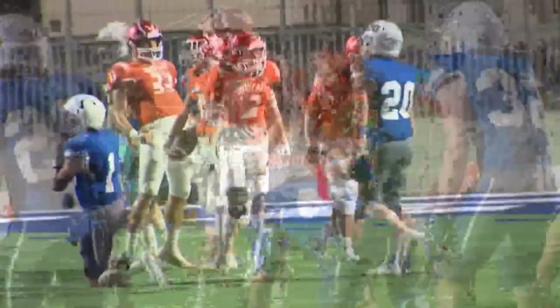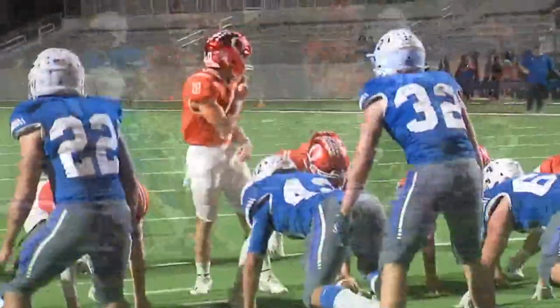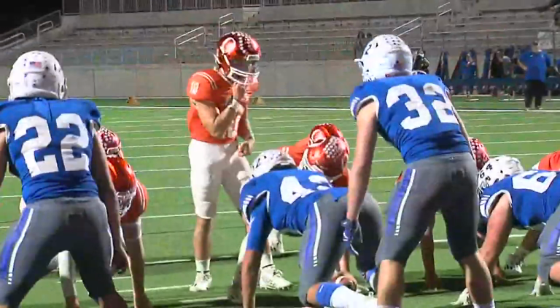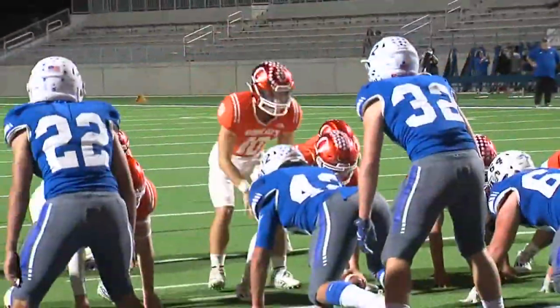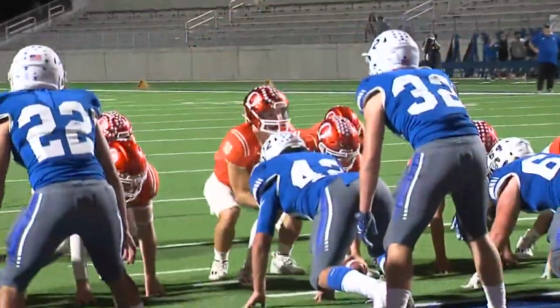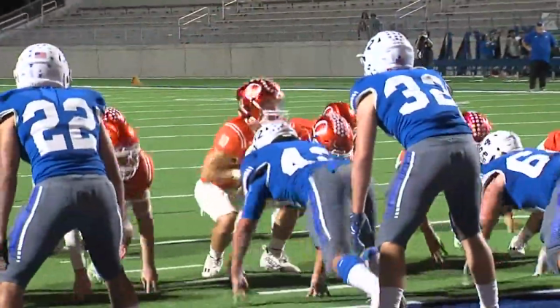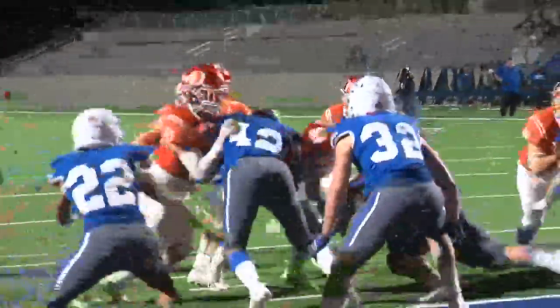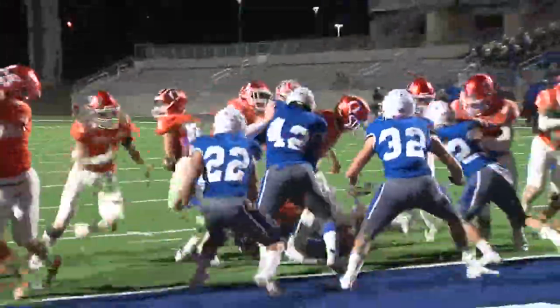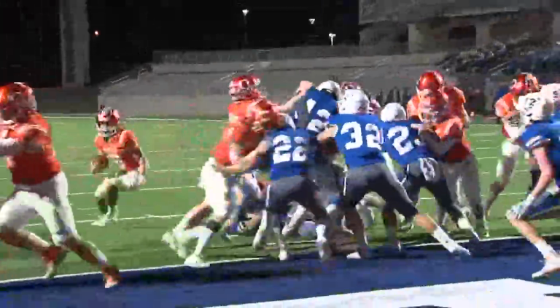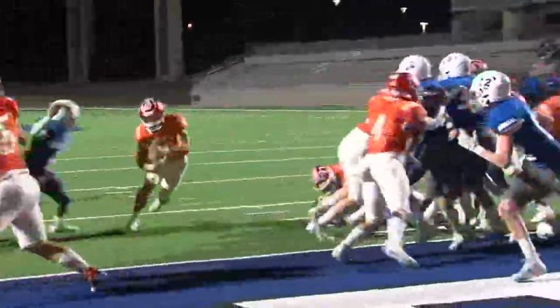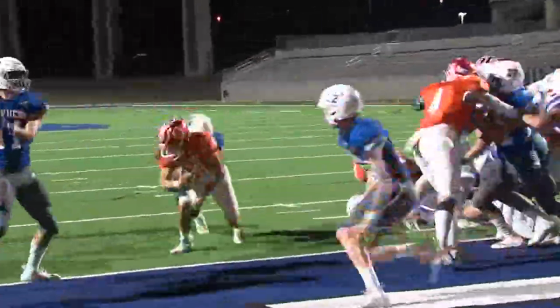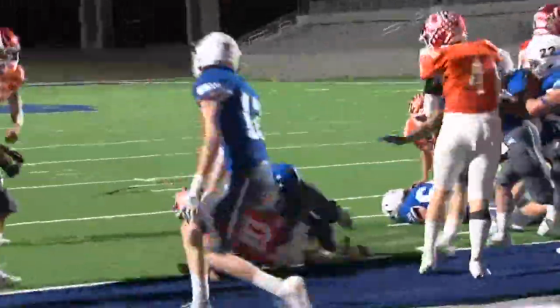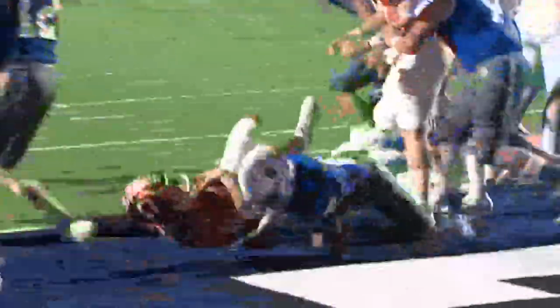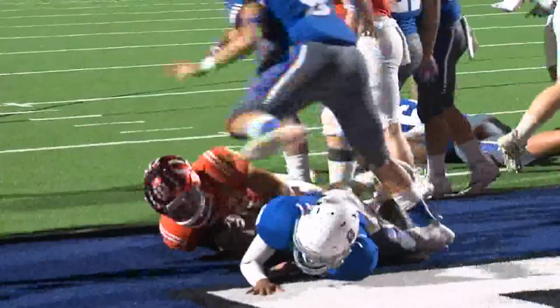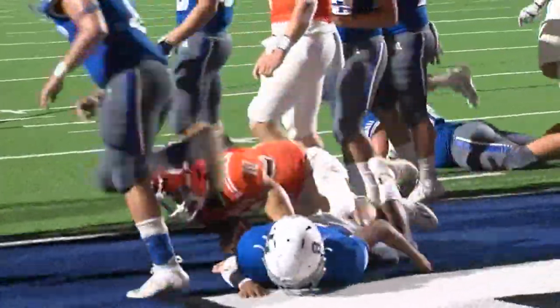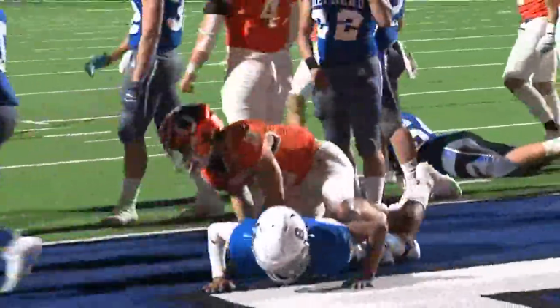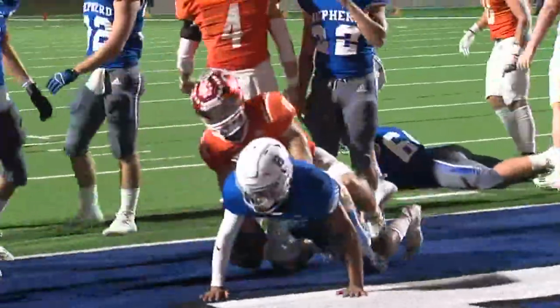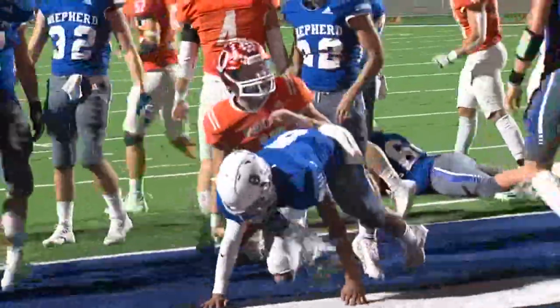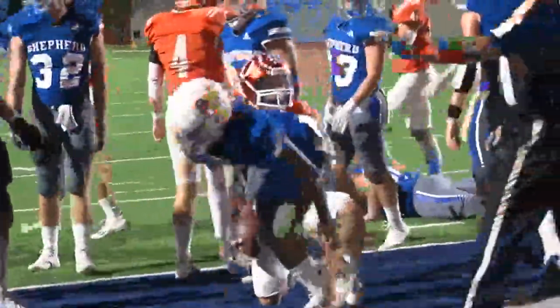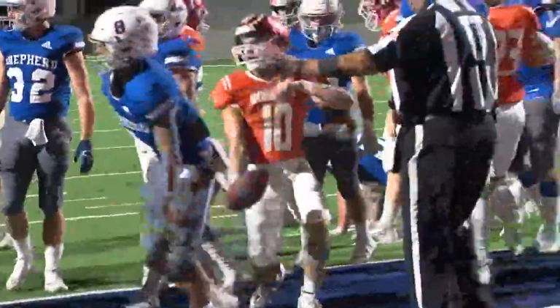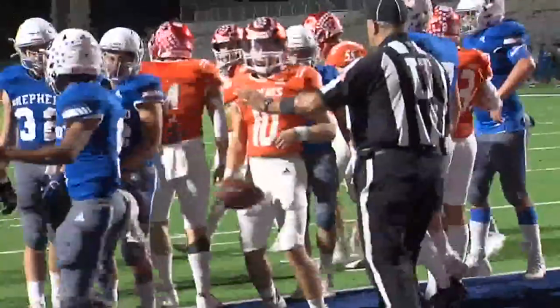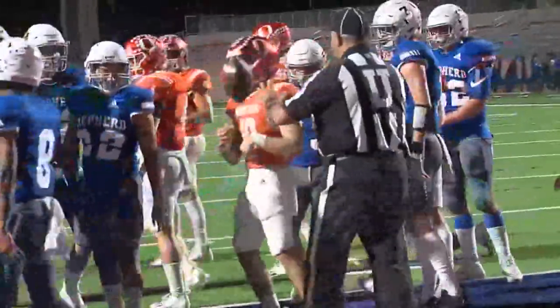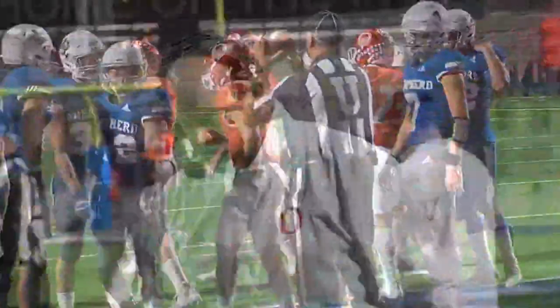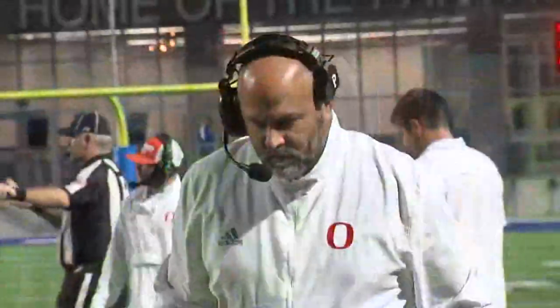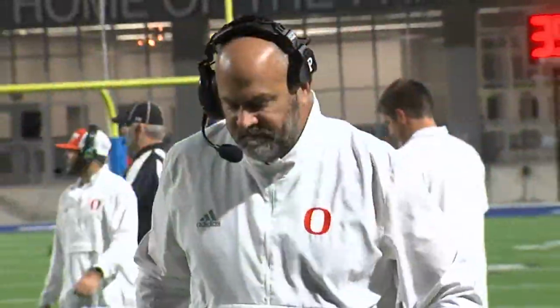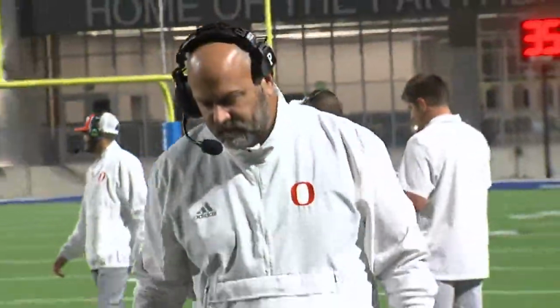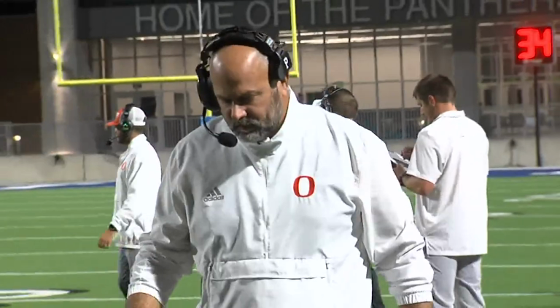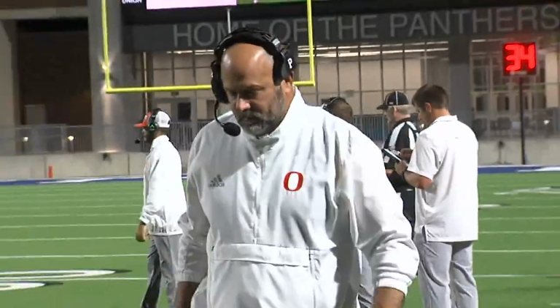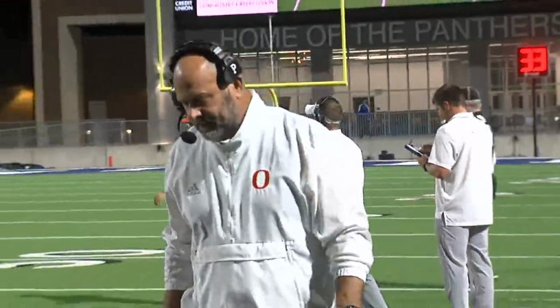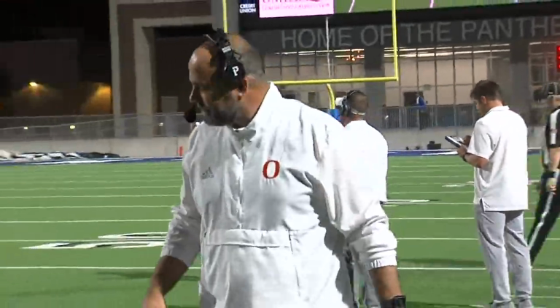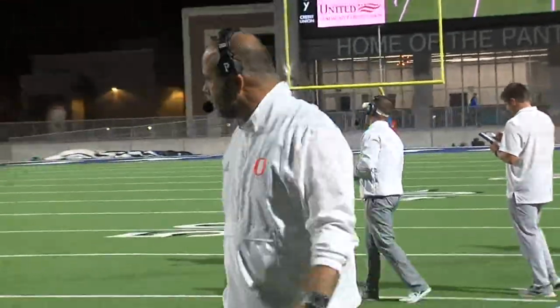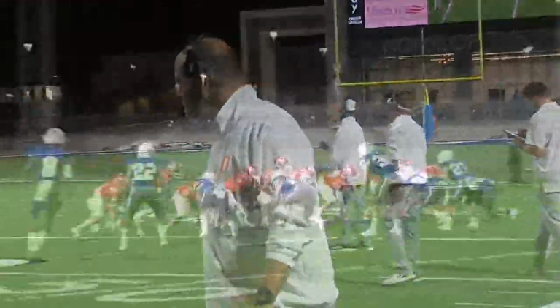A few plays later, it's going to be Braden Parker, keeper. He's across the goal line. He would also take it in for a two-point conversion. 14-0 Orangefield at this moment as Coach Smiley looks on.